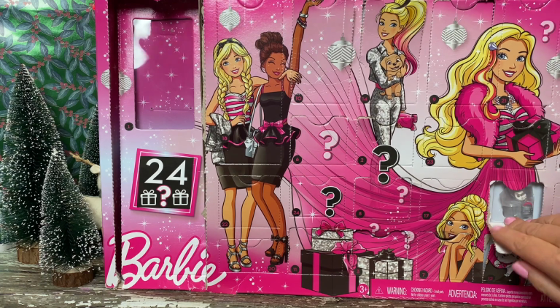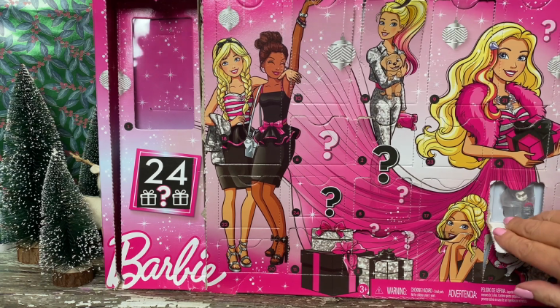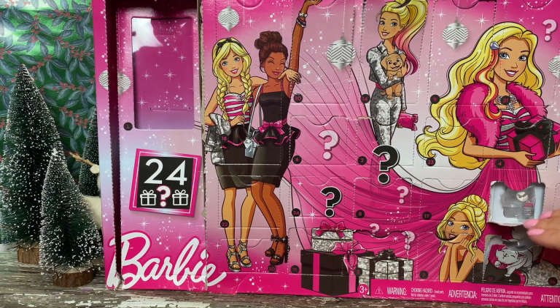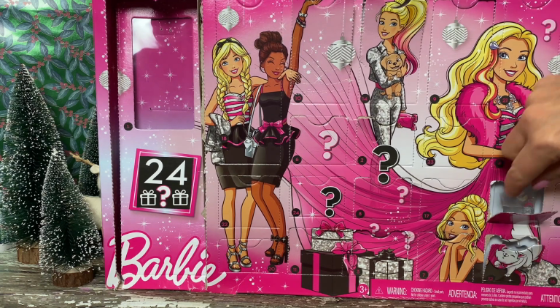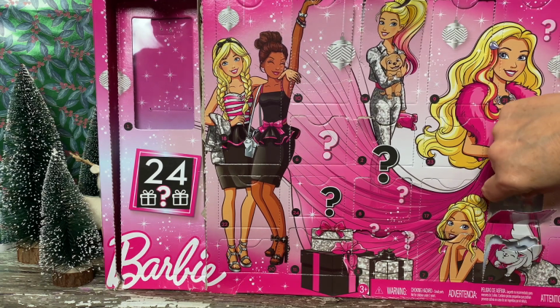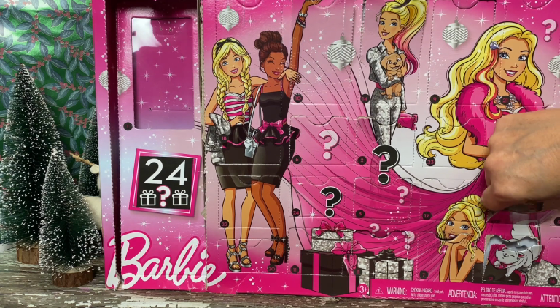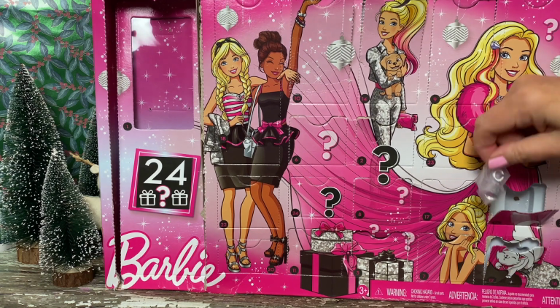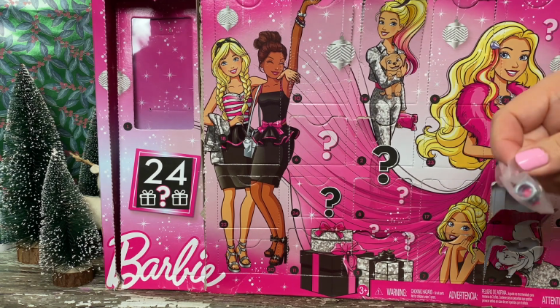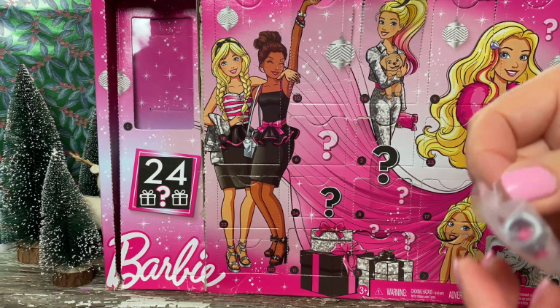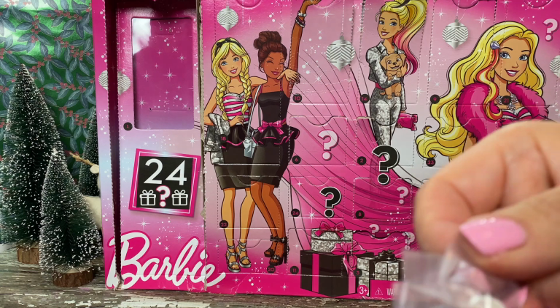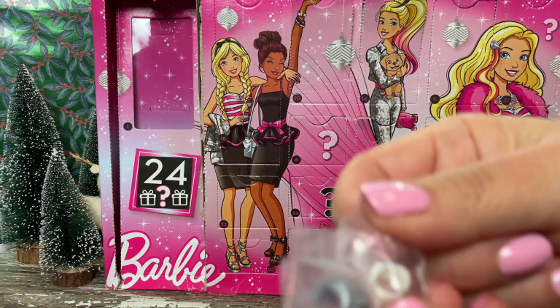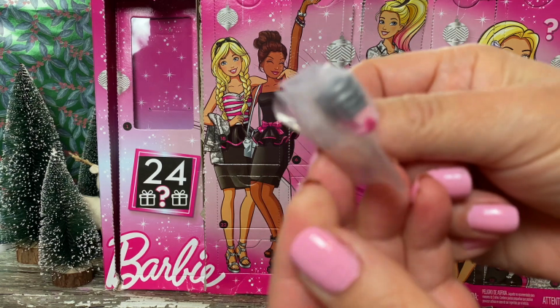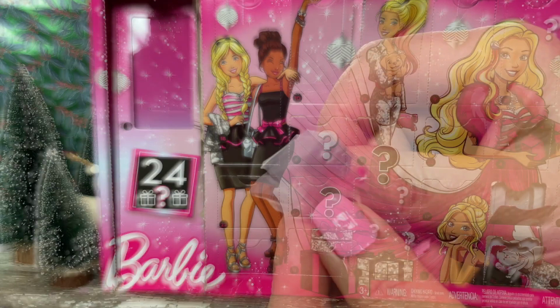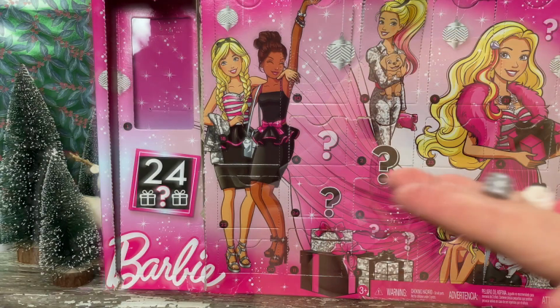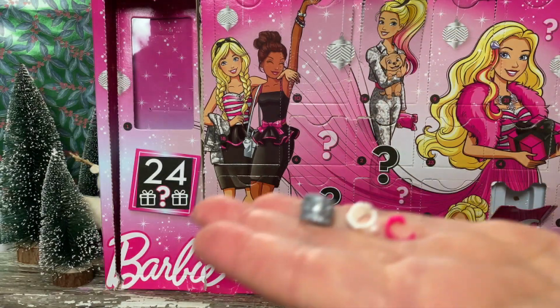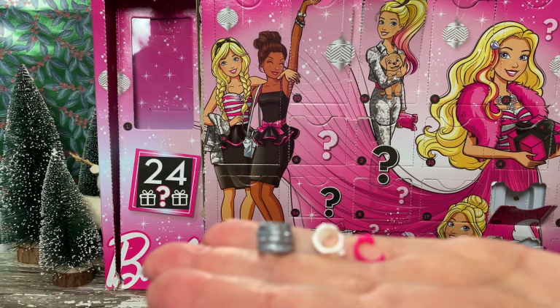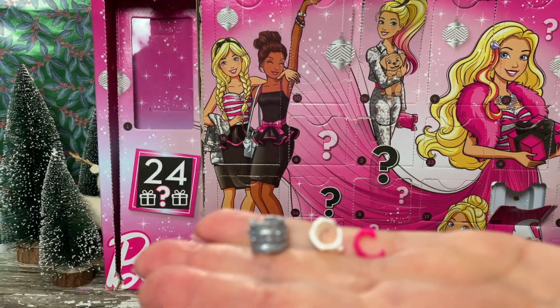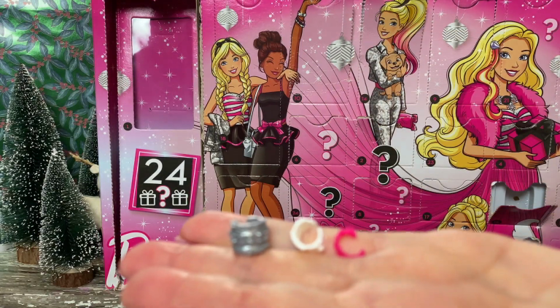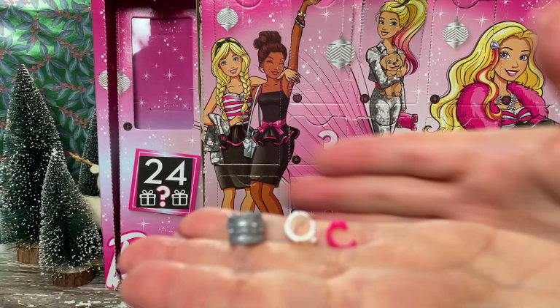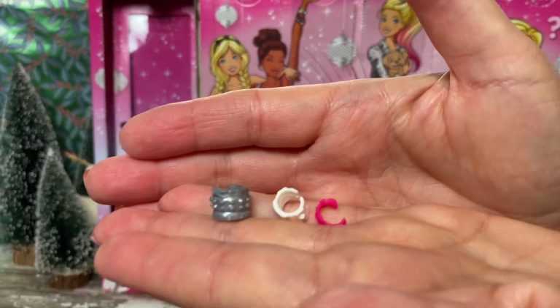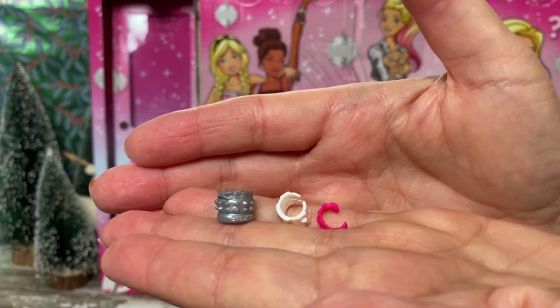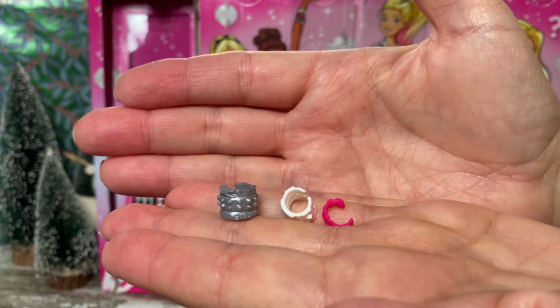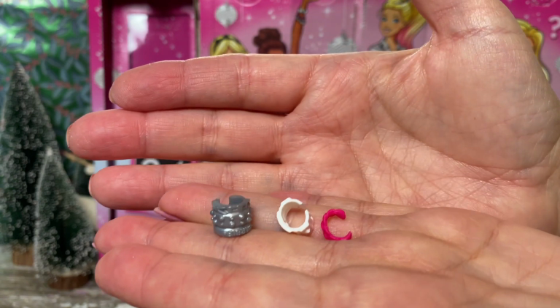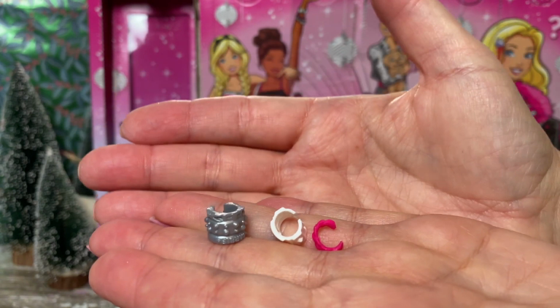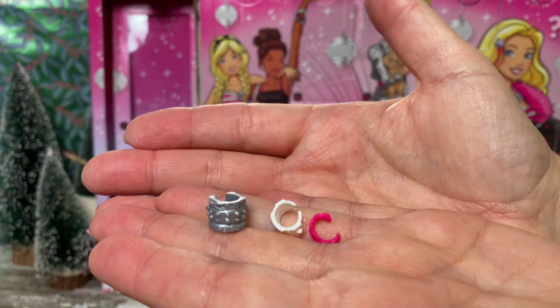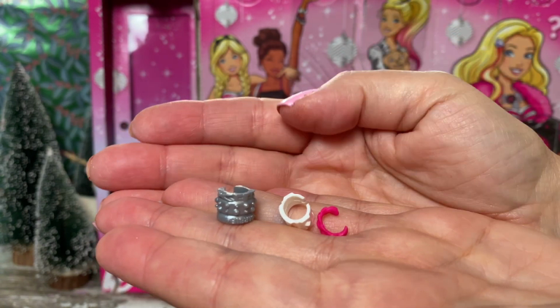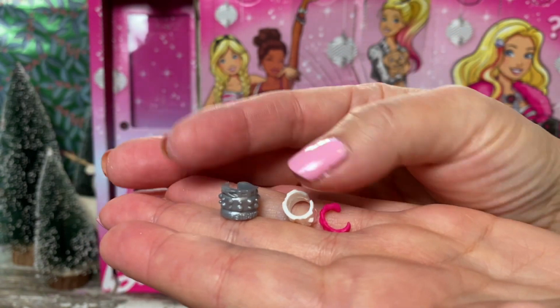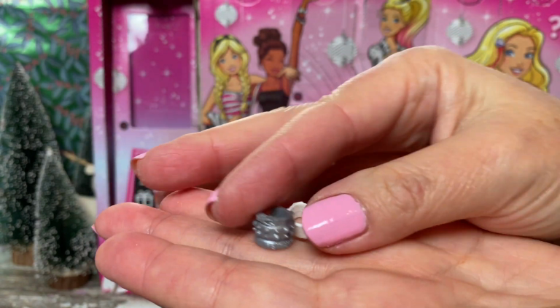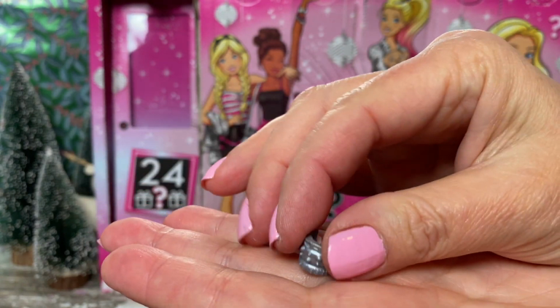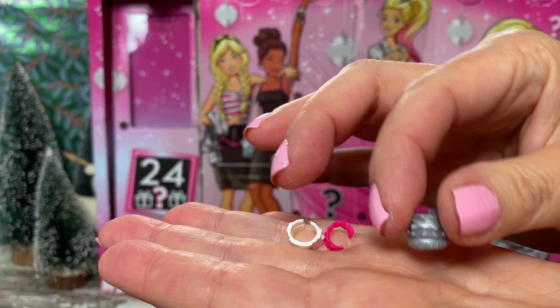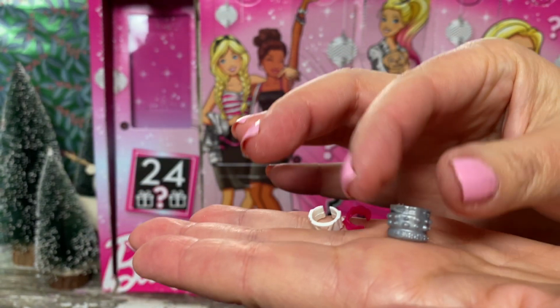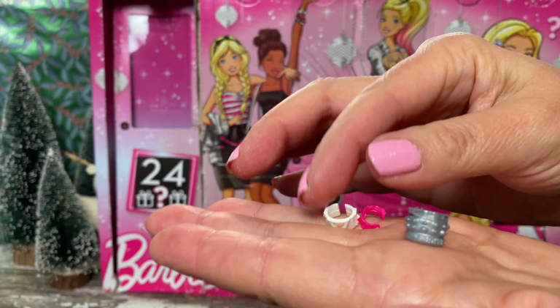It looks like more jewelry. Let's open it and see what's in here. It looks like a series of three cuff bracelets — a gray one, a white one, and a hot pink one.